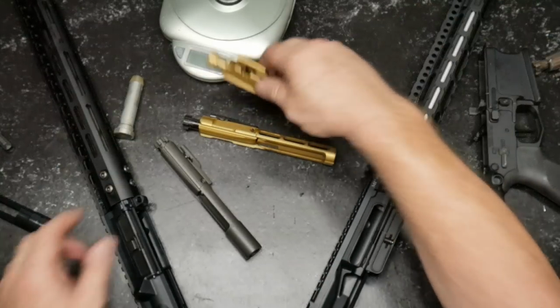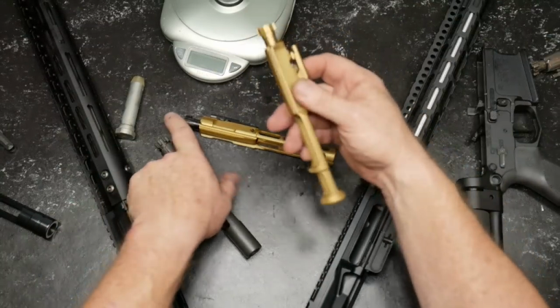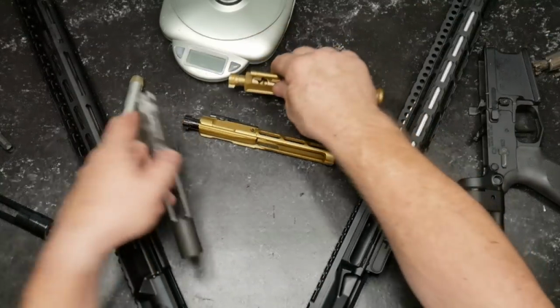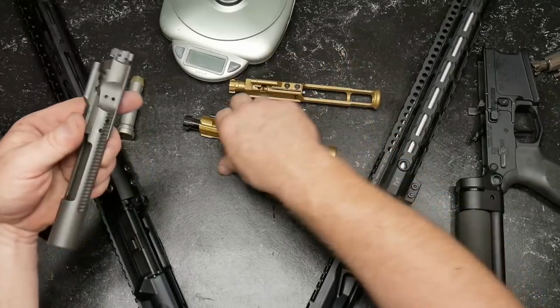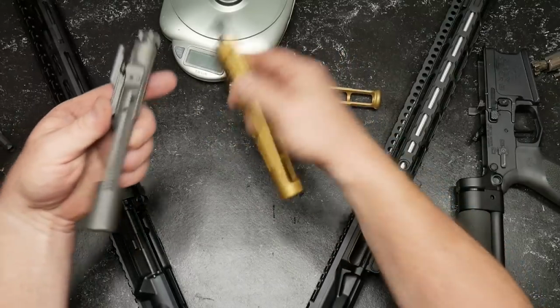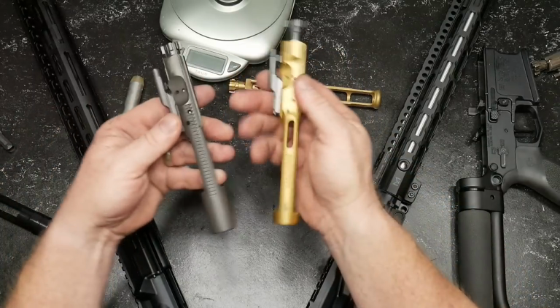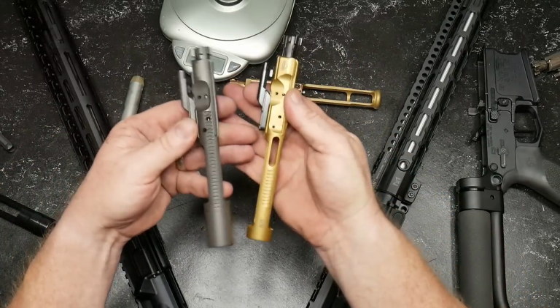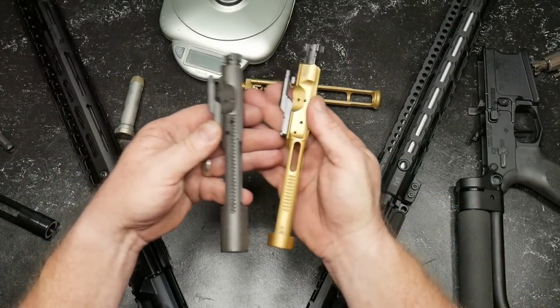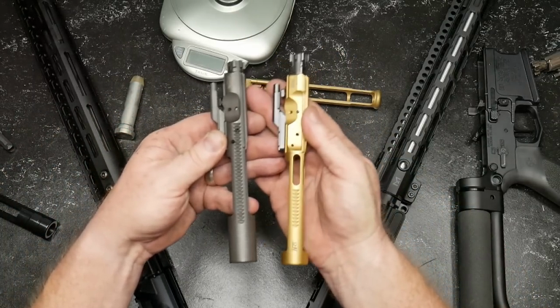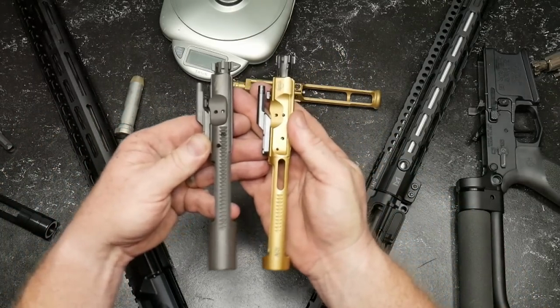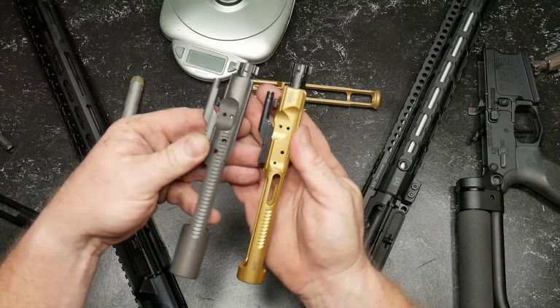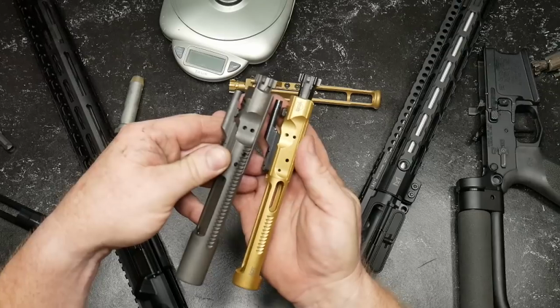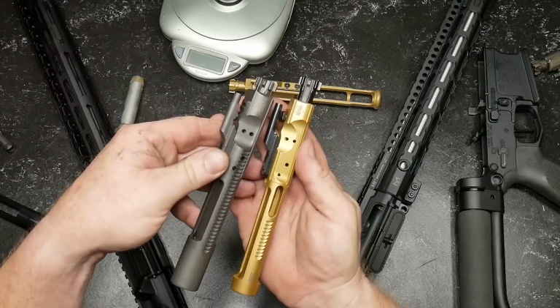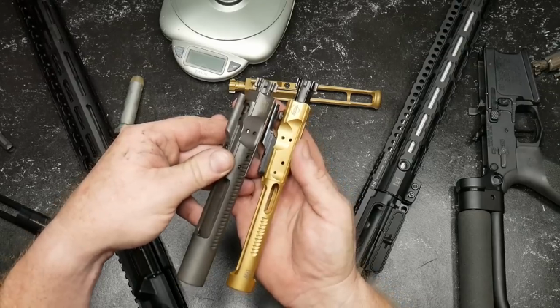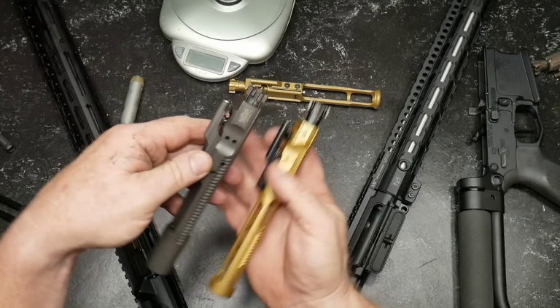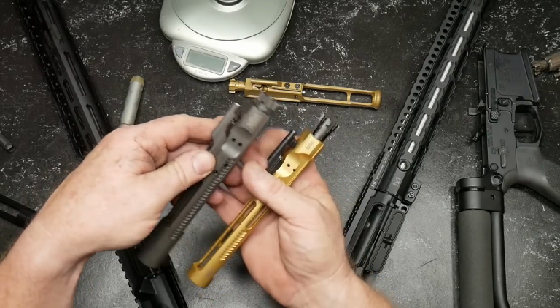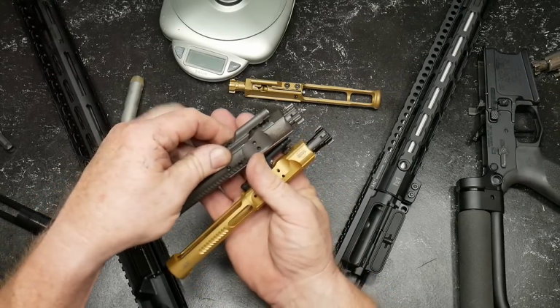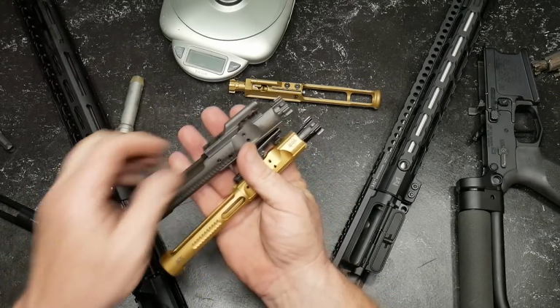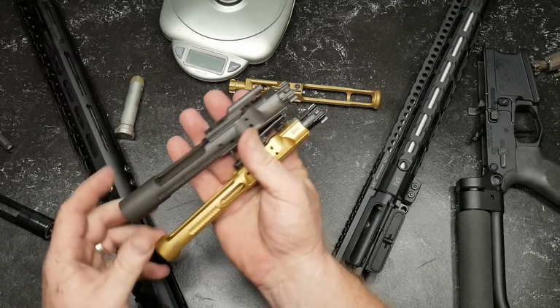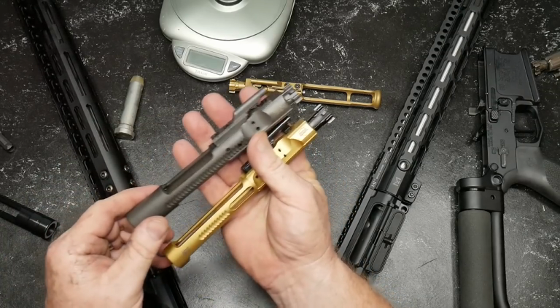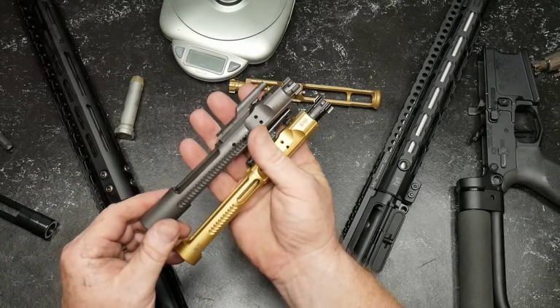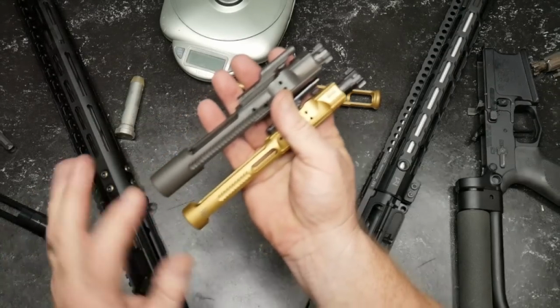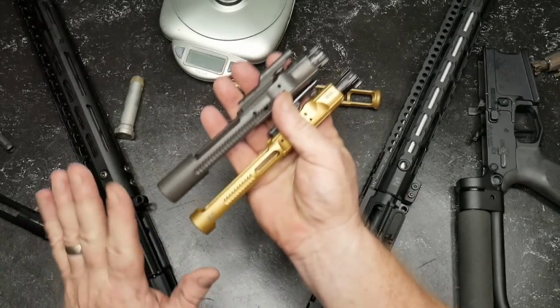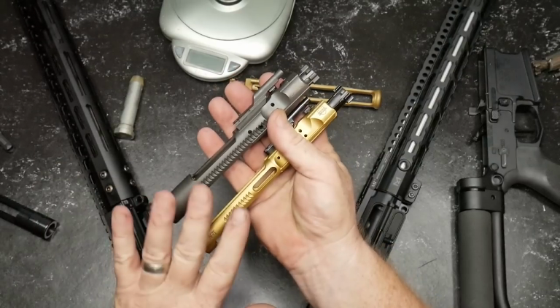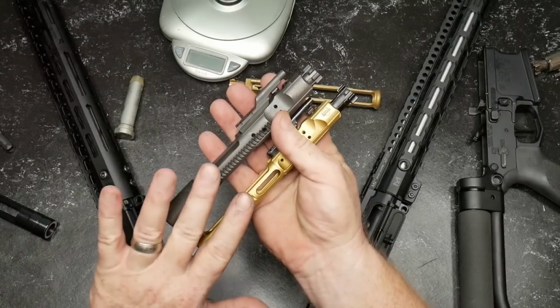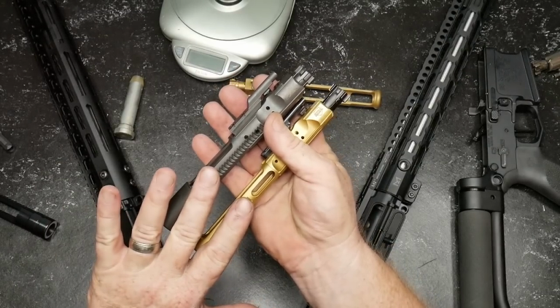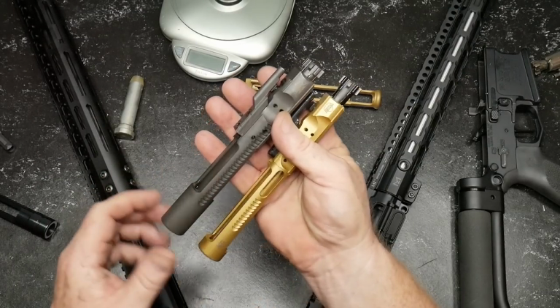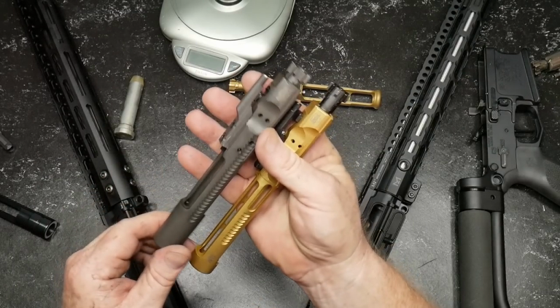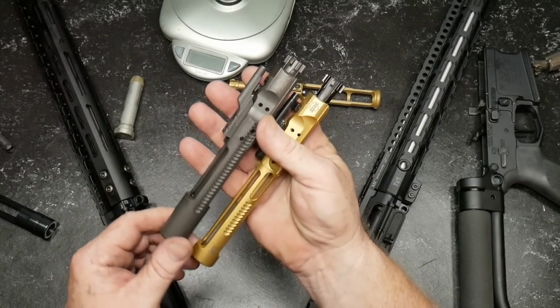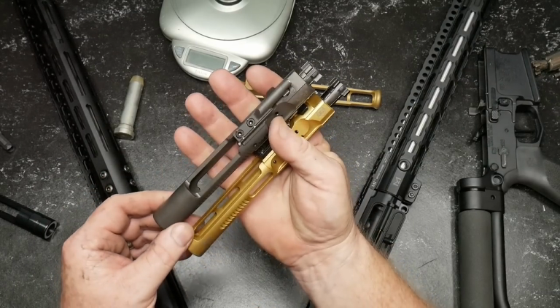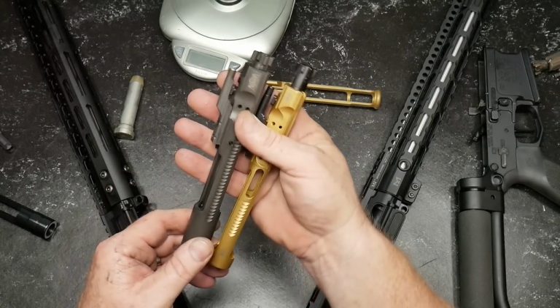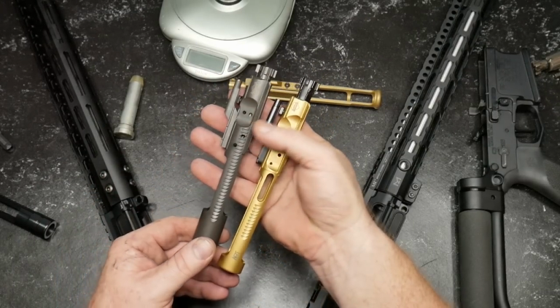All right guys, well that's it. Bolt carrier groups — skeletonized versus a standard mil-spec. I'm not looking to tear them apart to show you the difference because the major difference is in the carrier. Basically, they're a lot lighter.